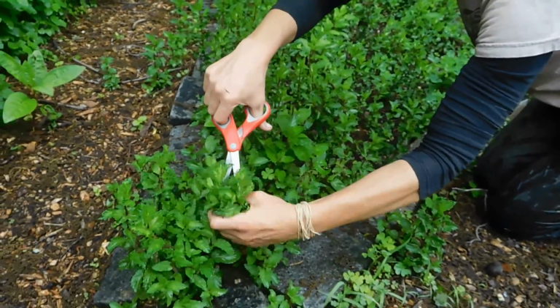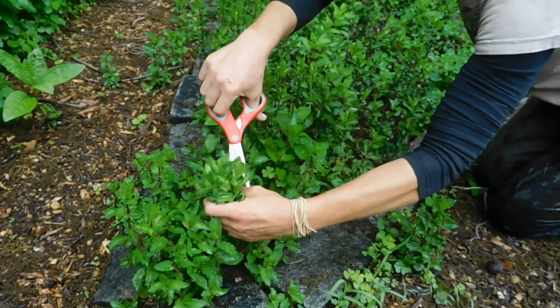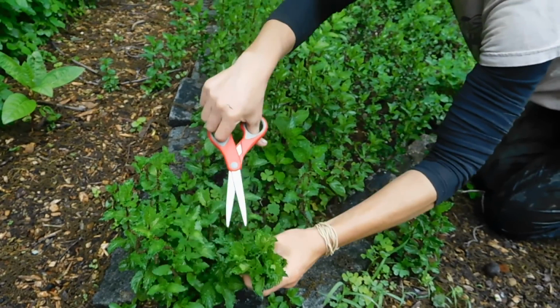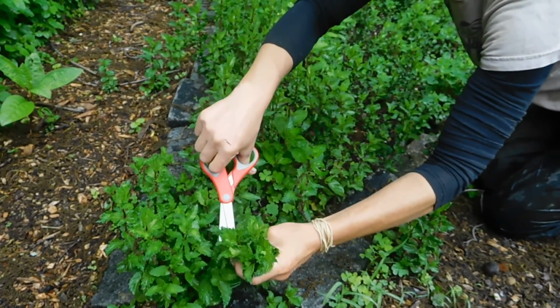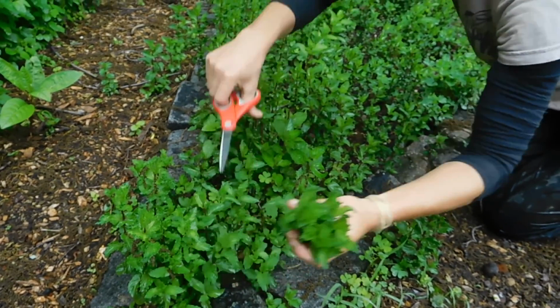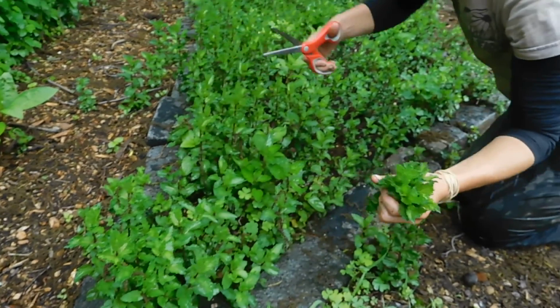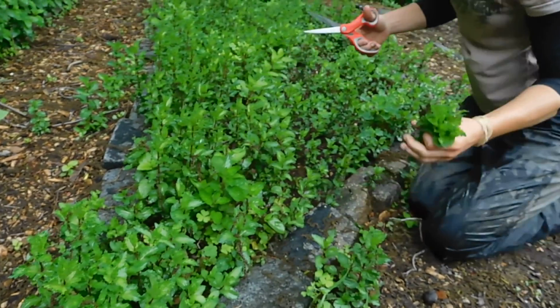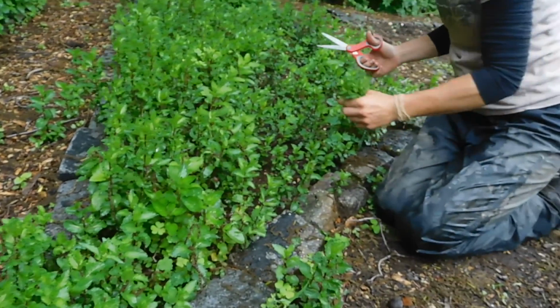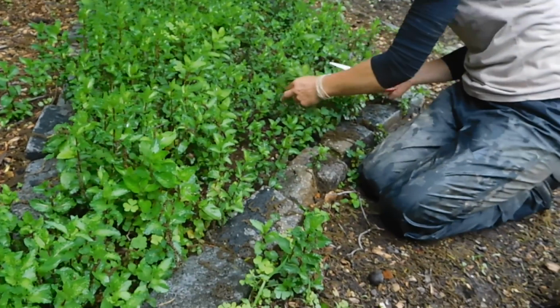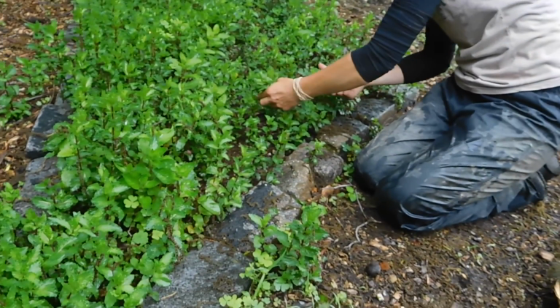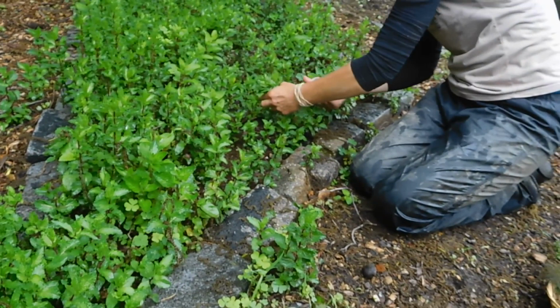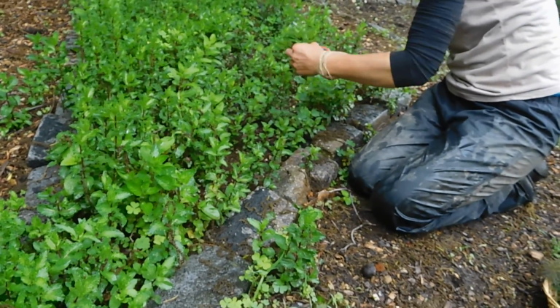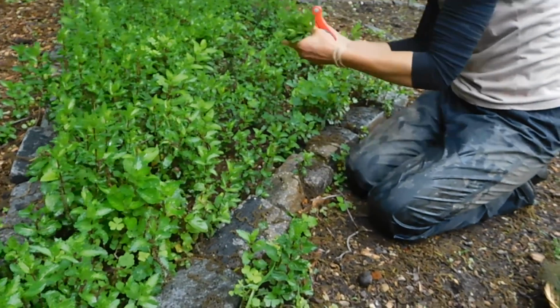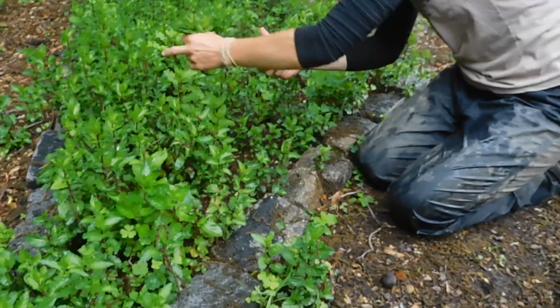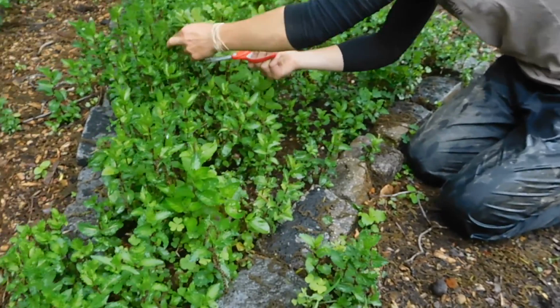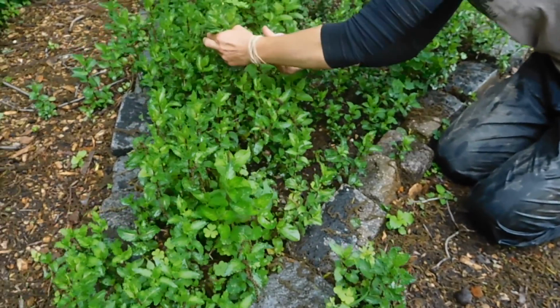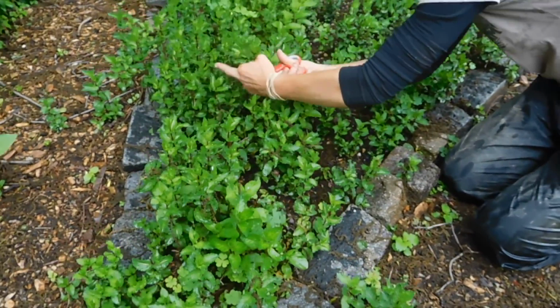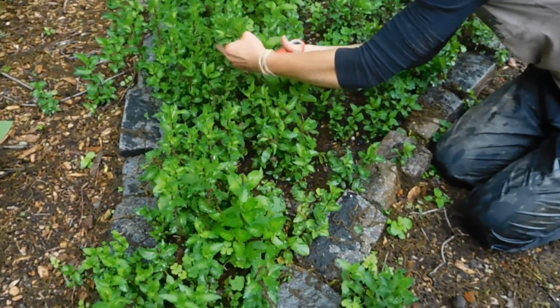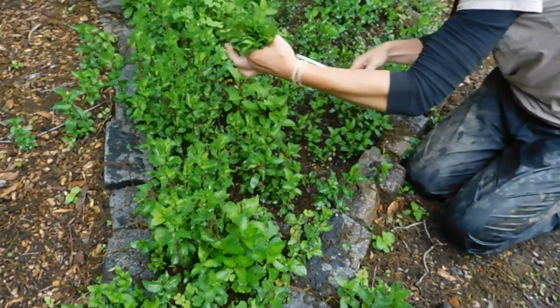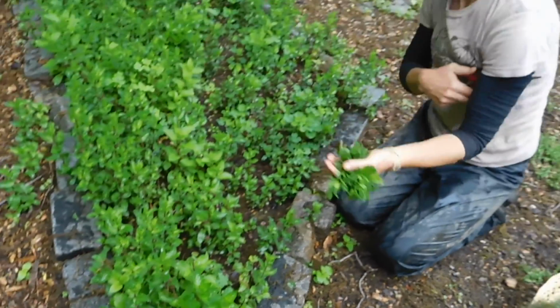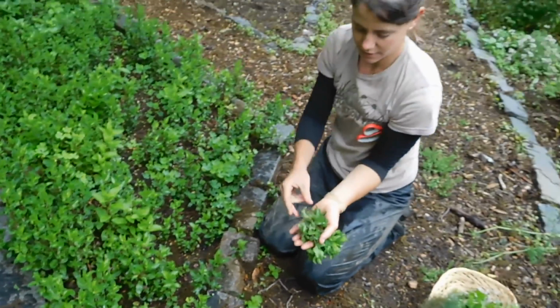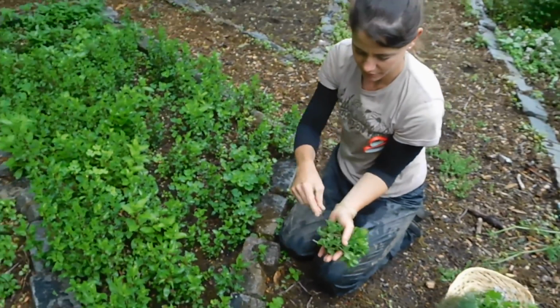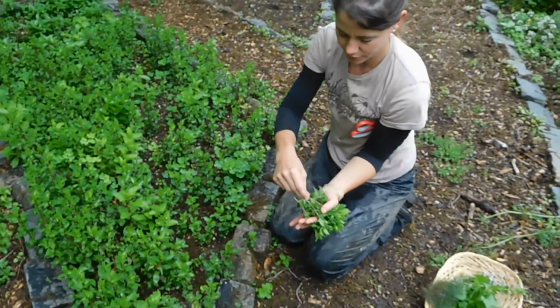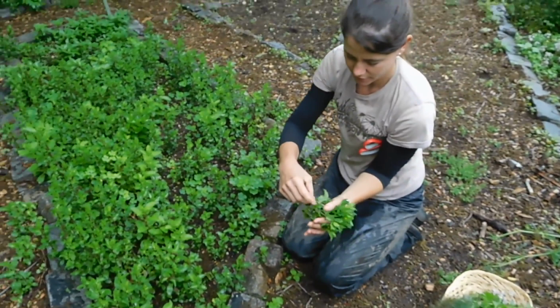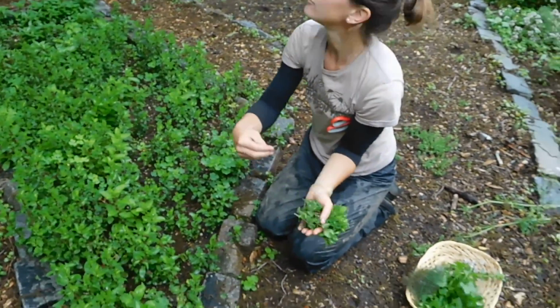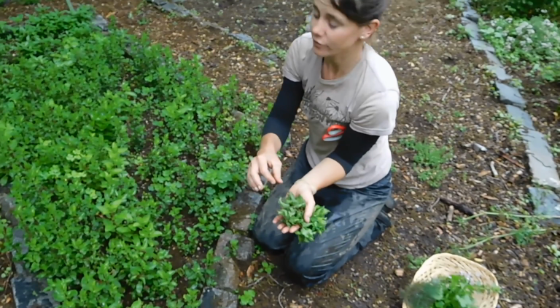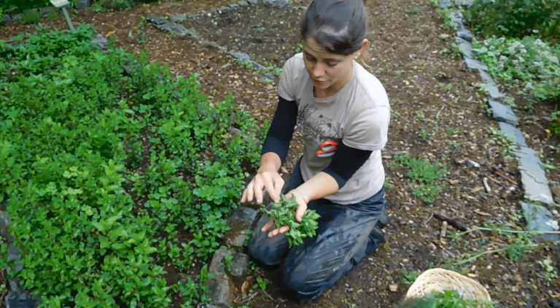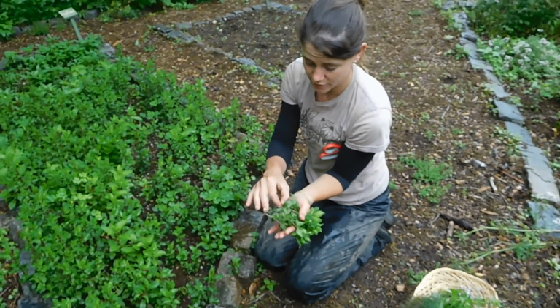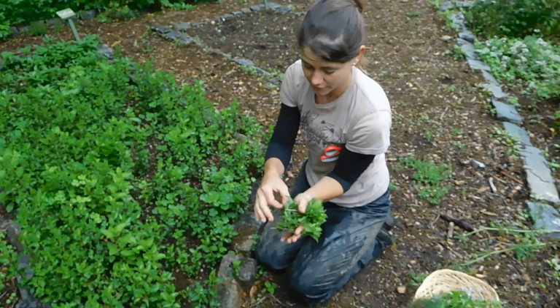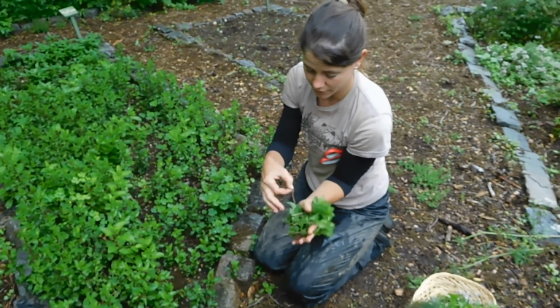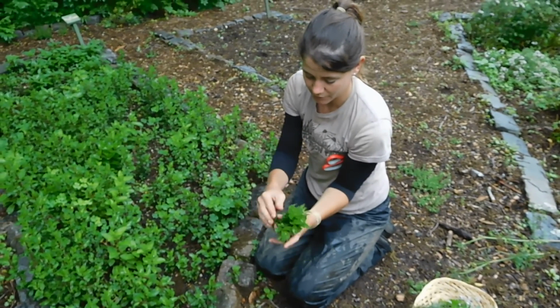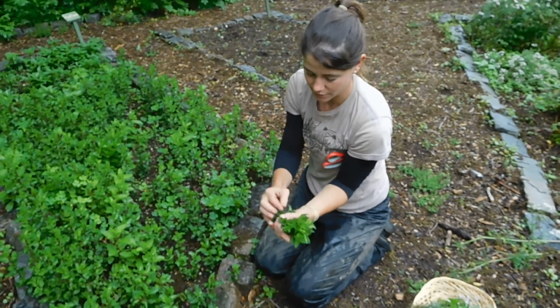Don't clear out too much from one area — kind of move around the bed so that you're spreading the harvesting out. In this case we have falling flowers from the trees above getting in the way, if you want to pick those out.